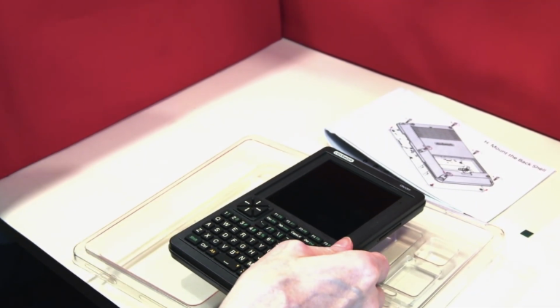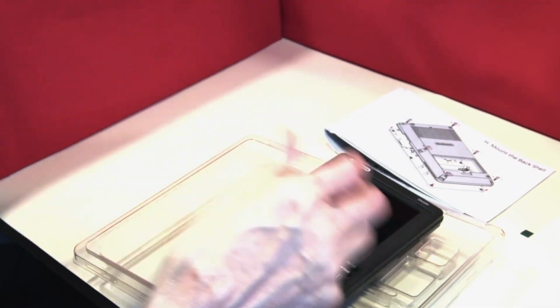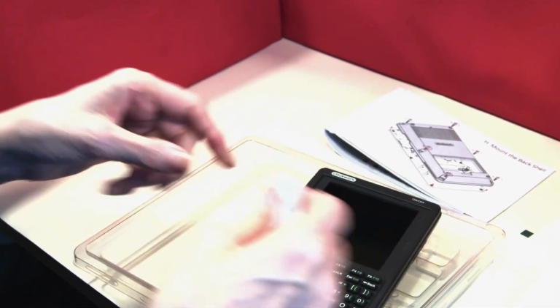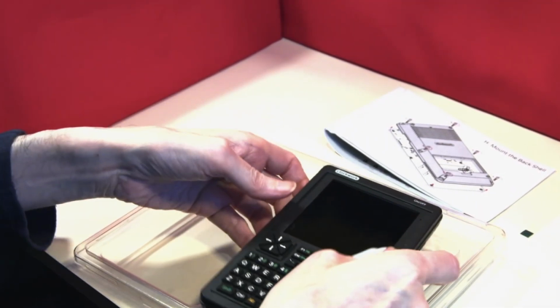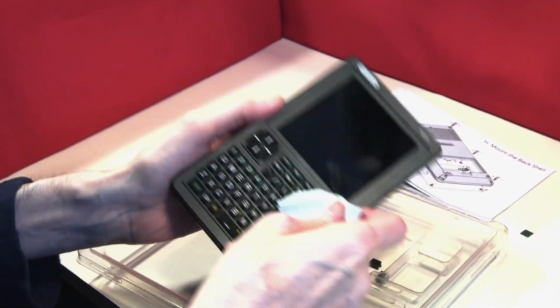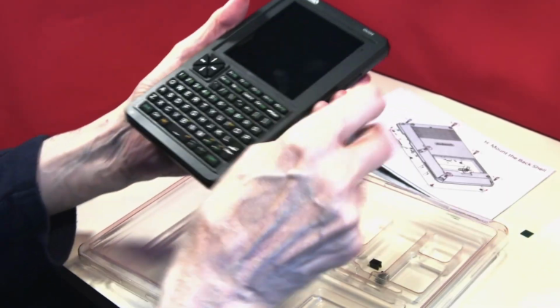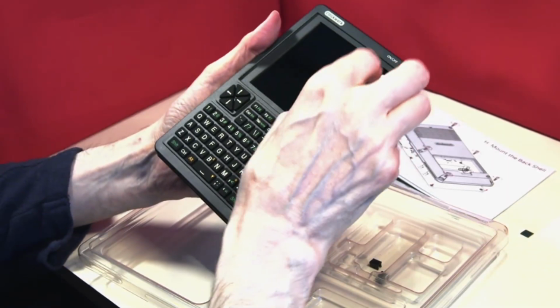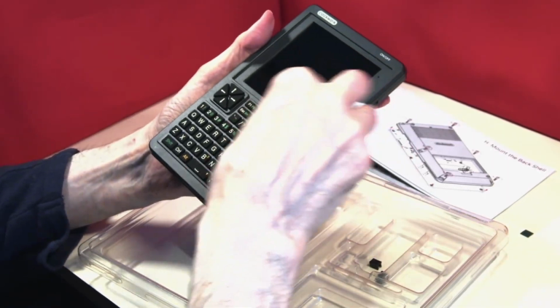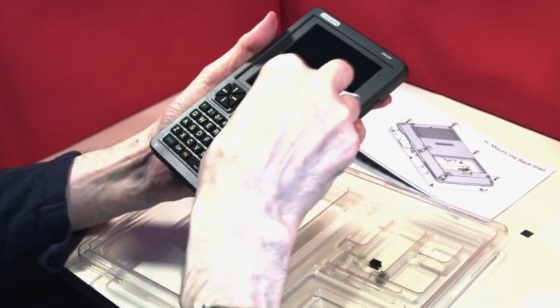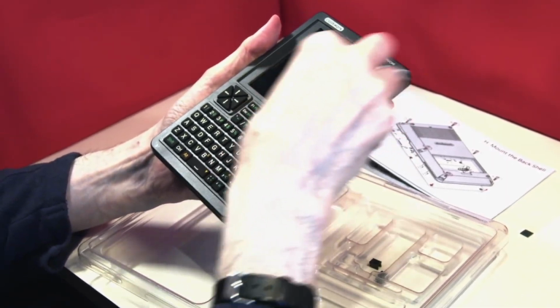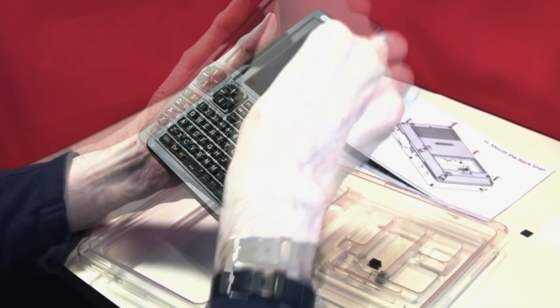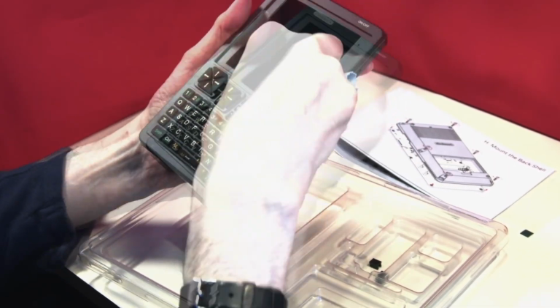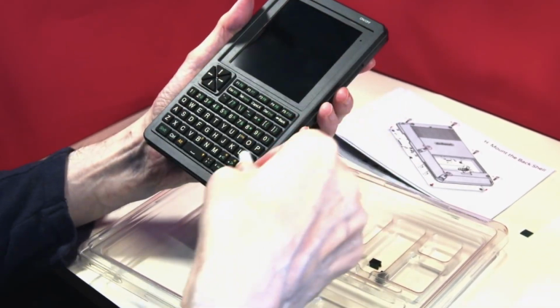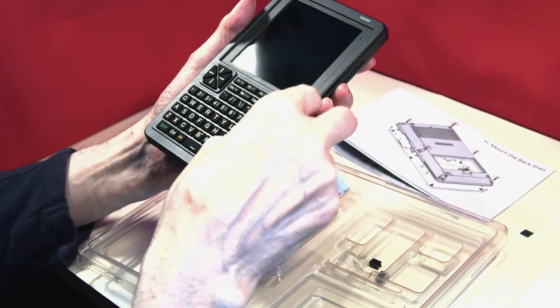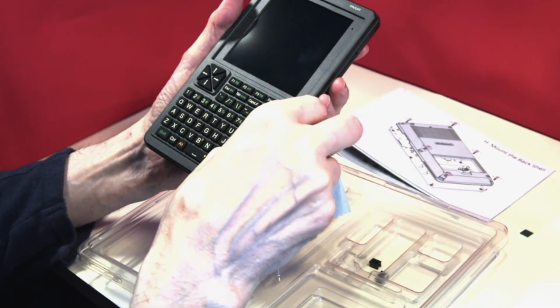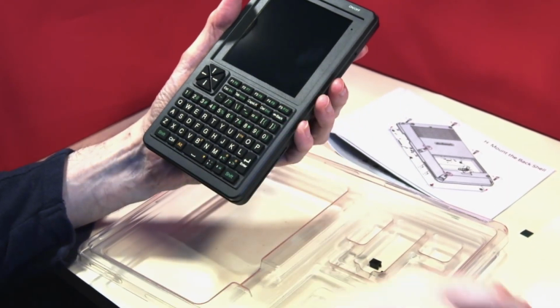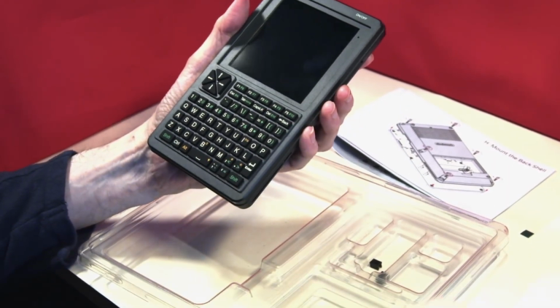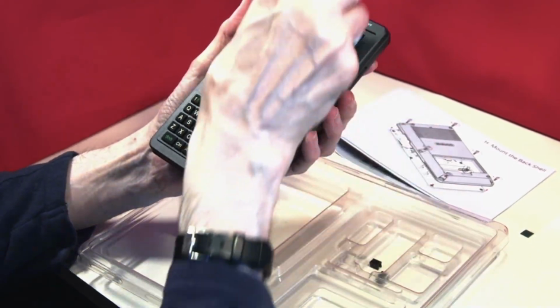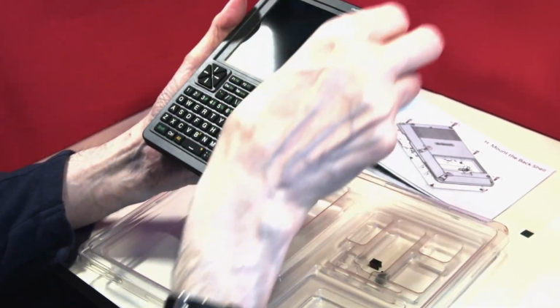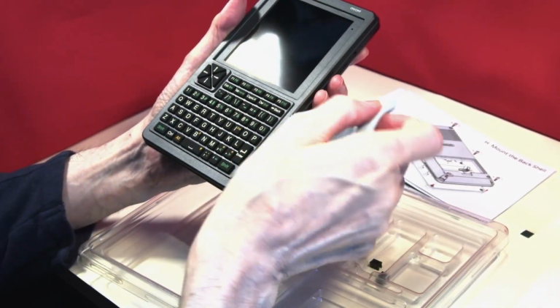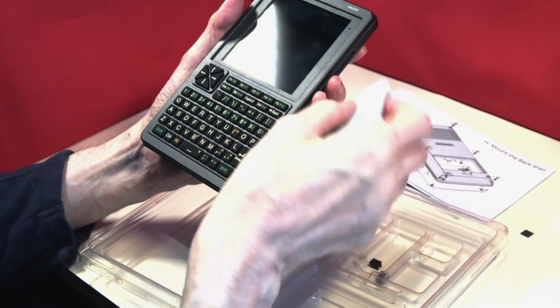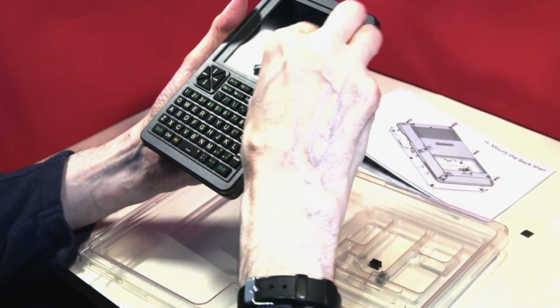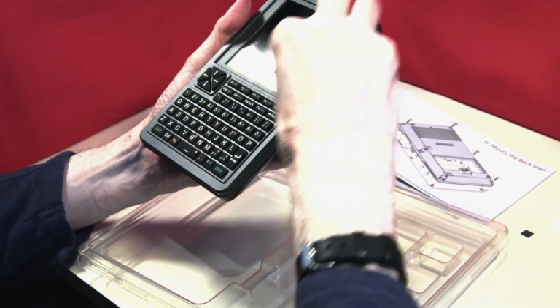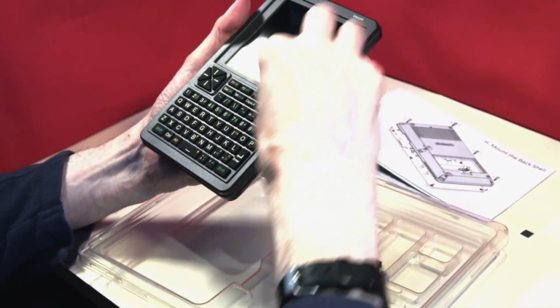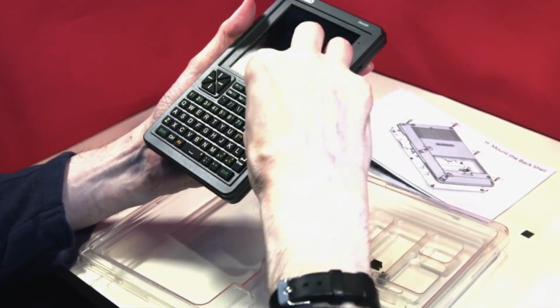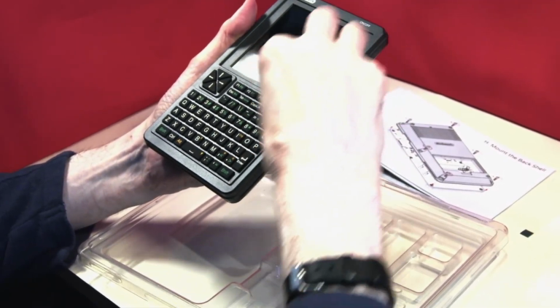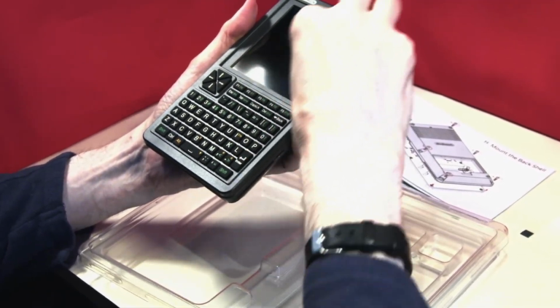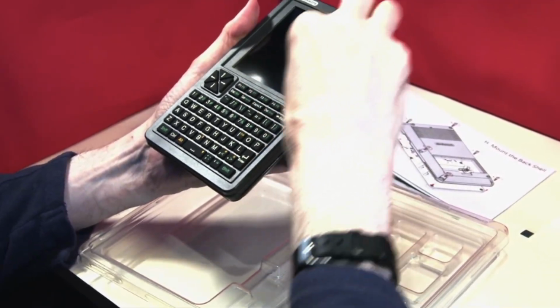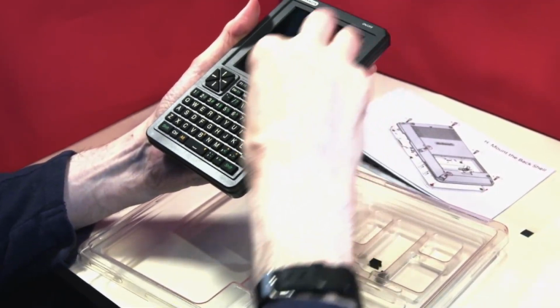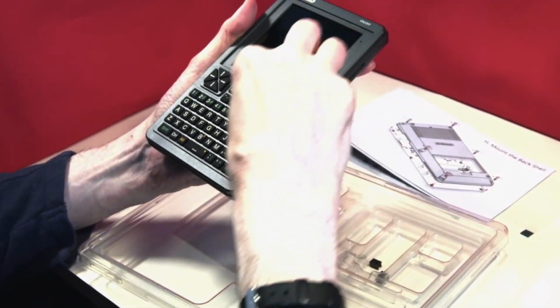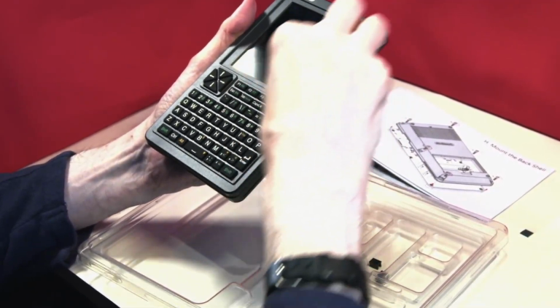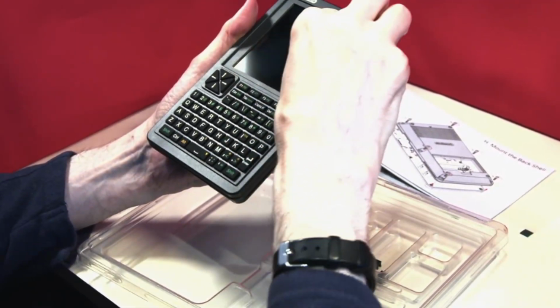I've got the fingerprints off the screen. The screen protector will fit quite nicely on top — assuming I can get my fingerprints off the screen.